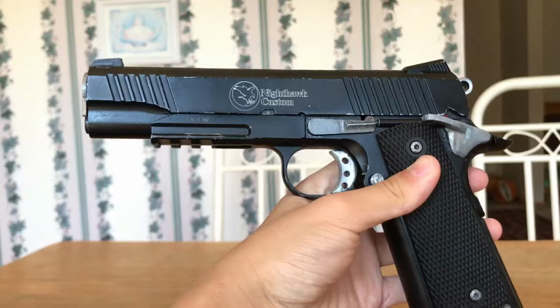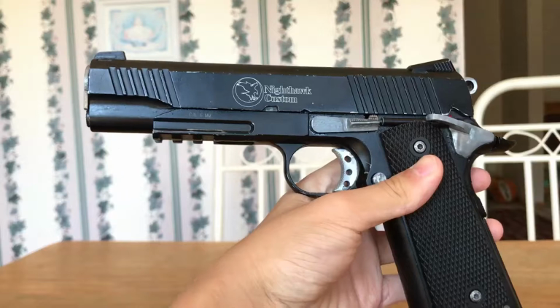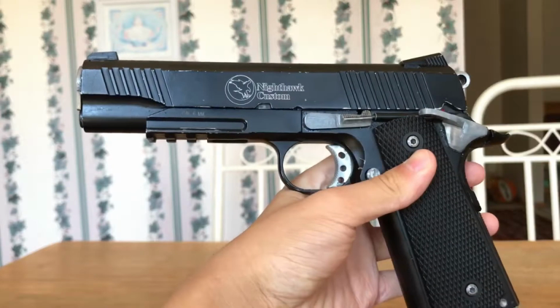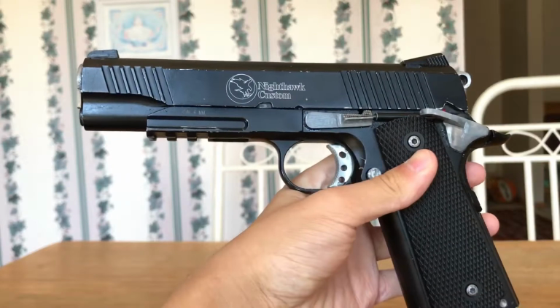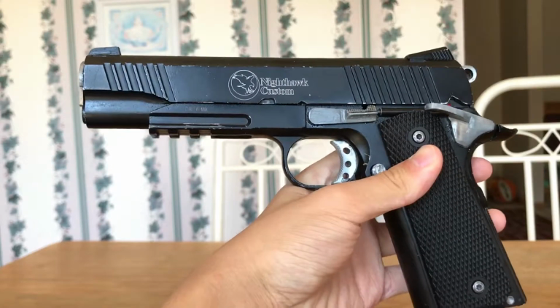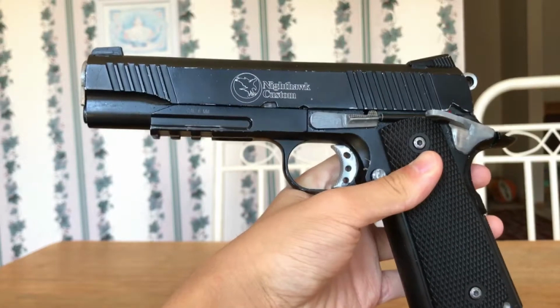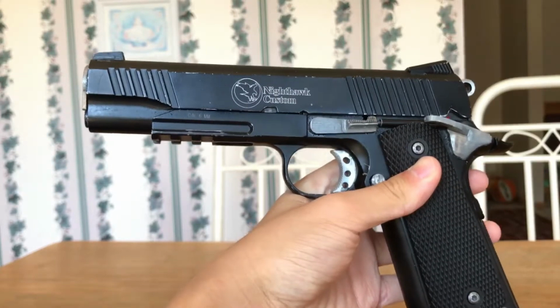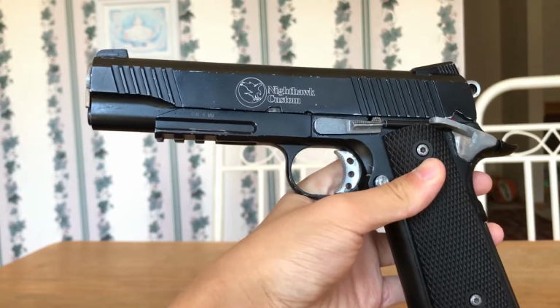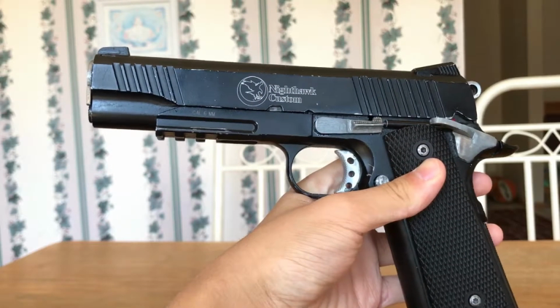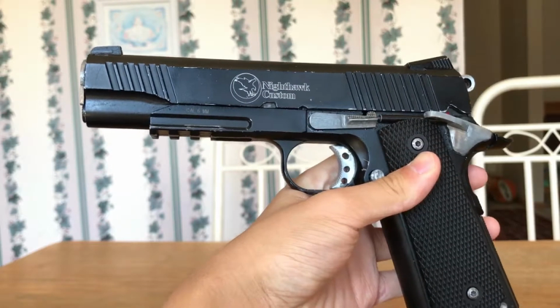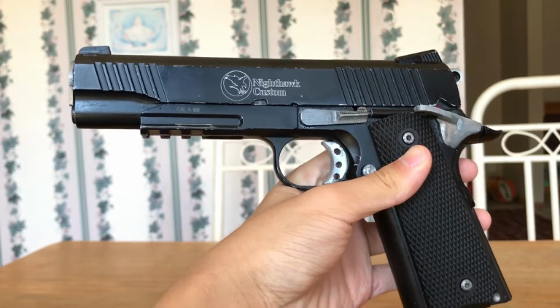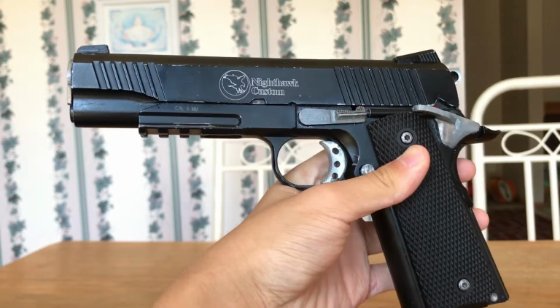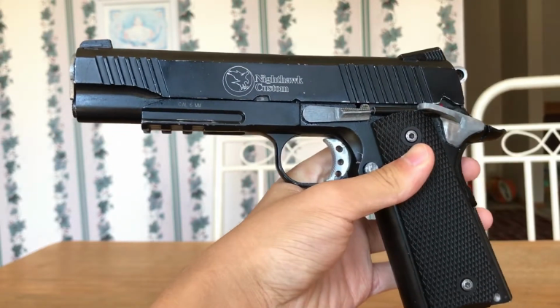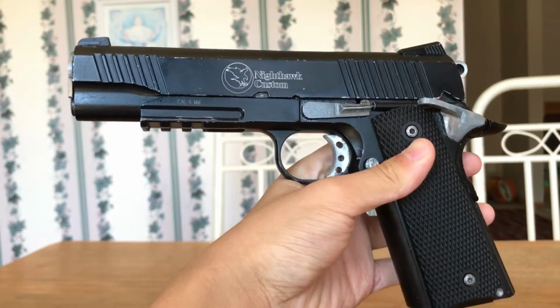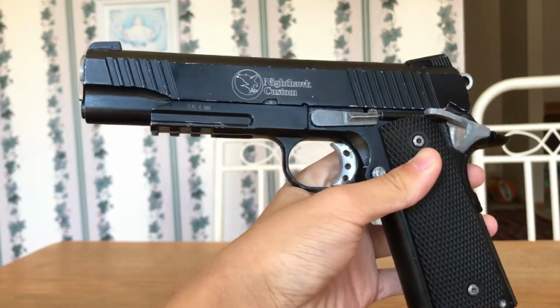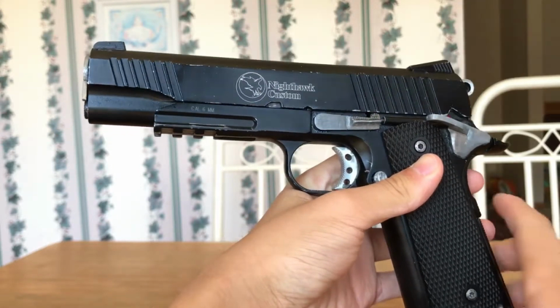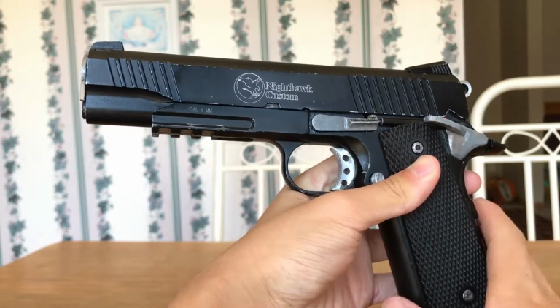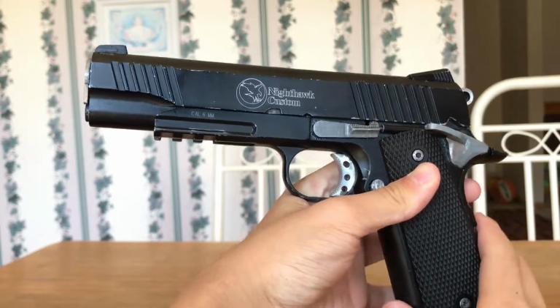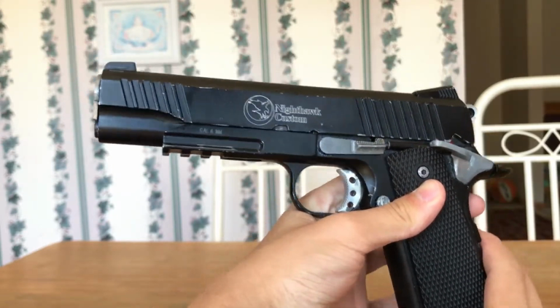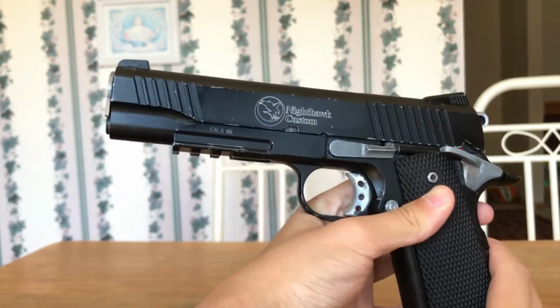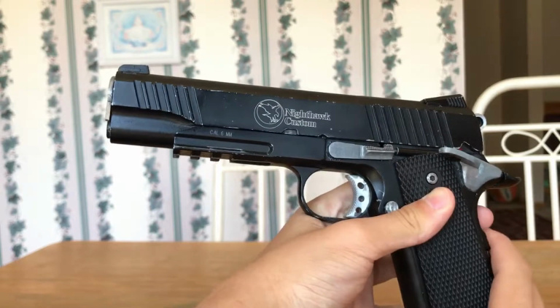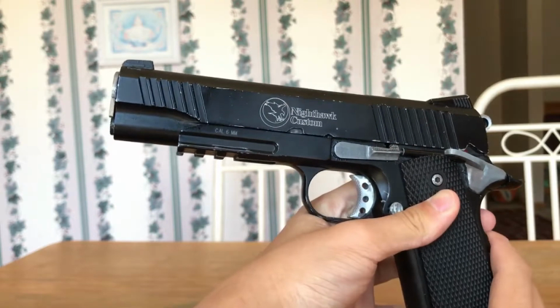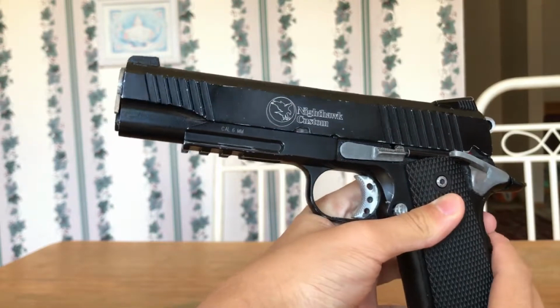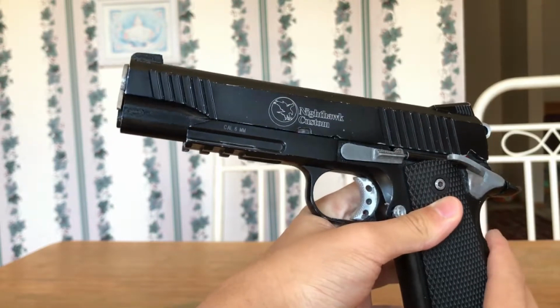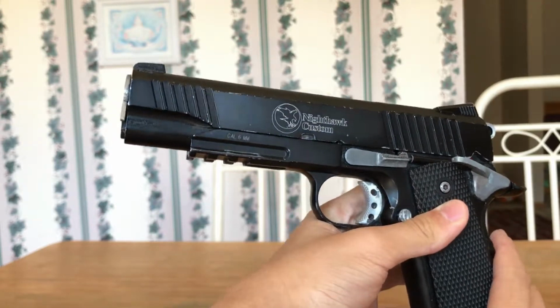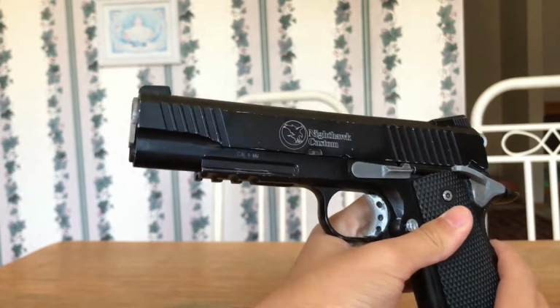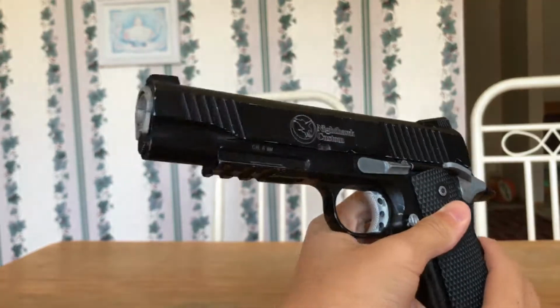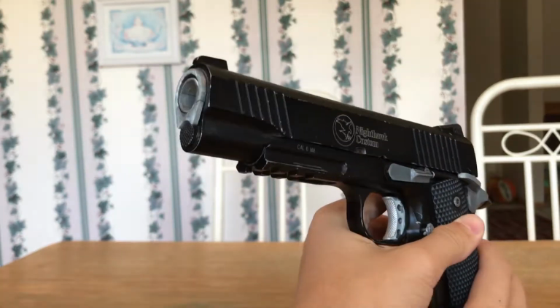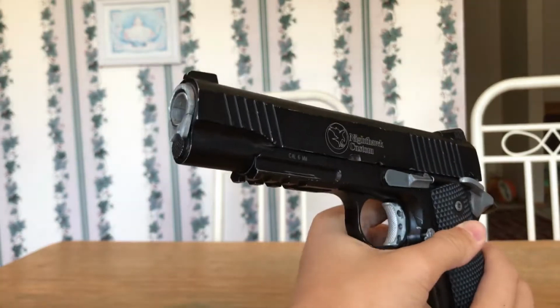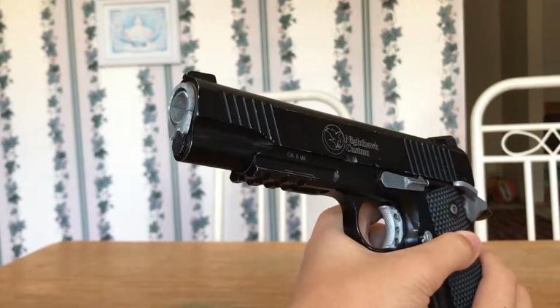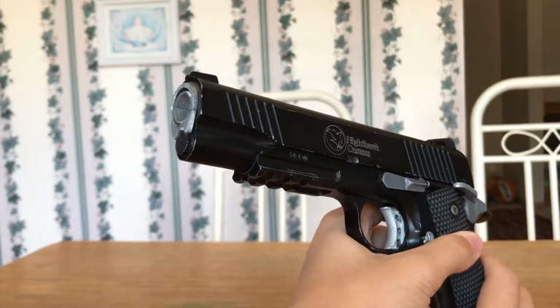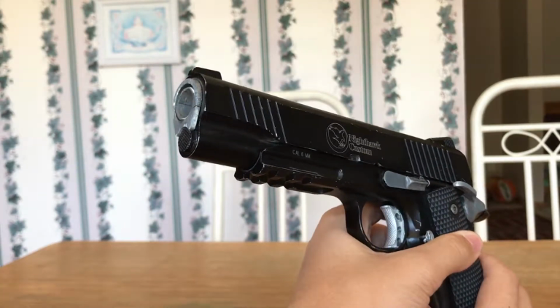Welcome to my comparison between a gas blowback, AEG, and spring gun for airsoft. What should you get as your first gun?